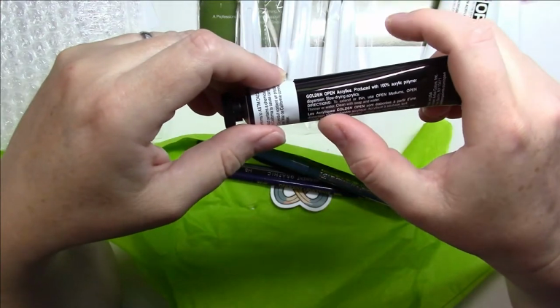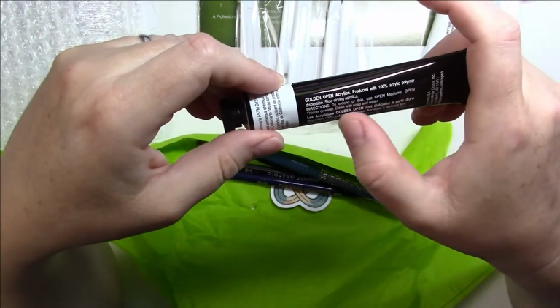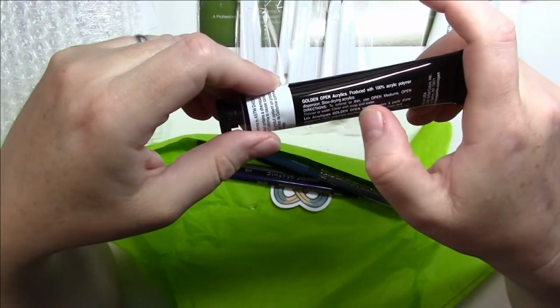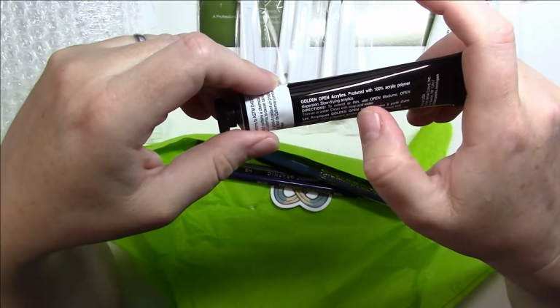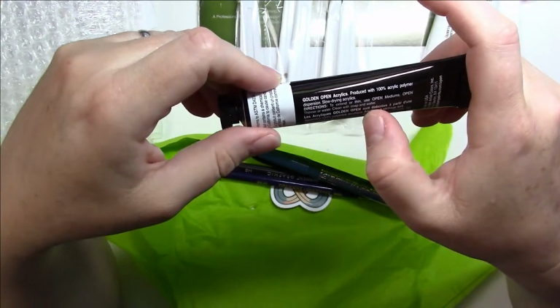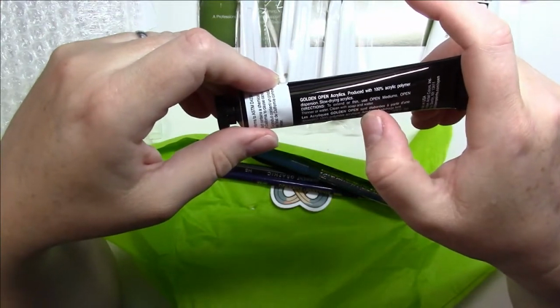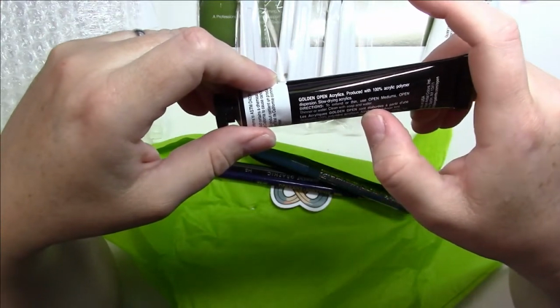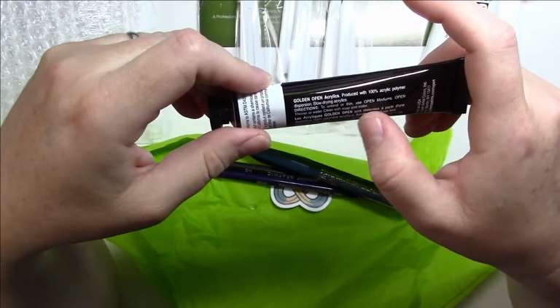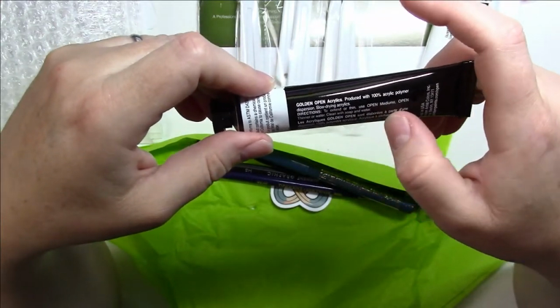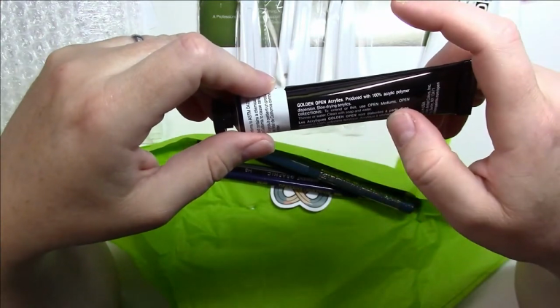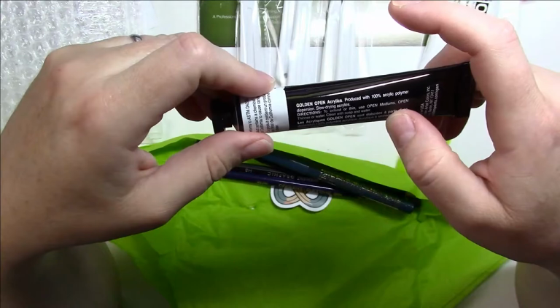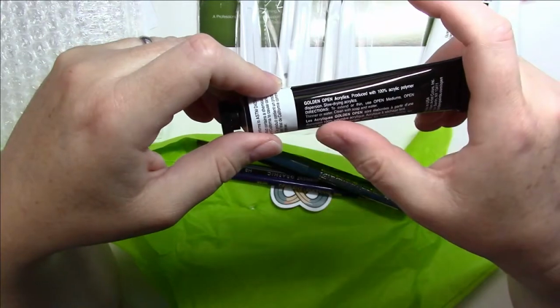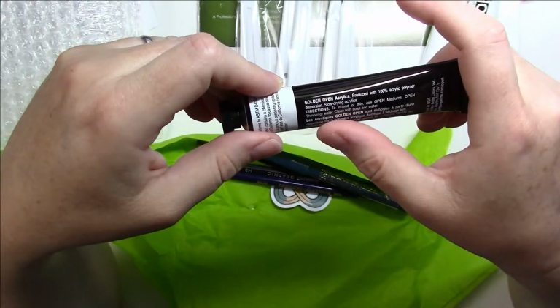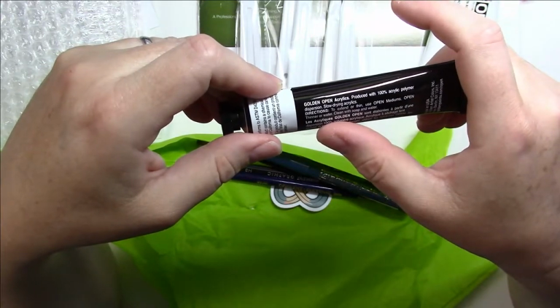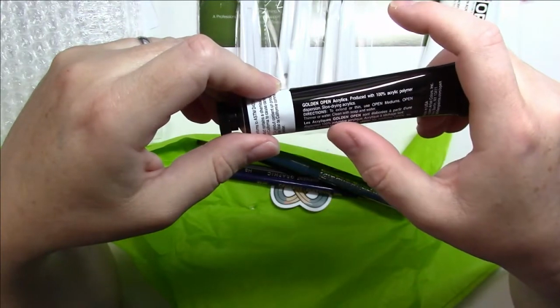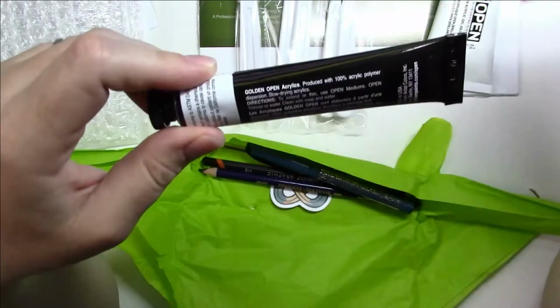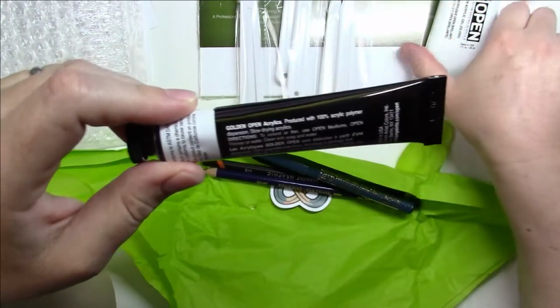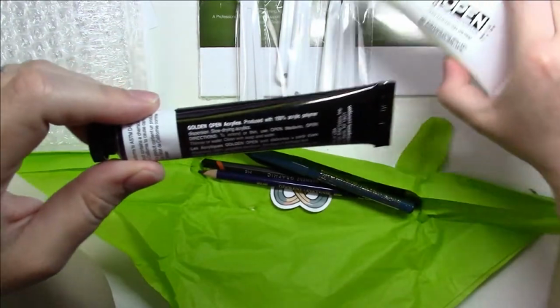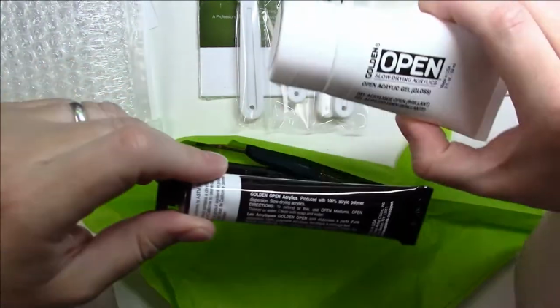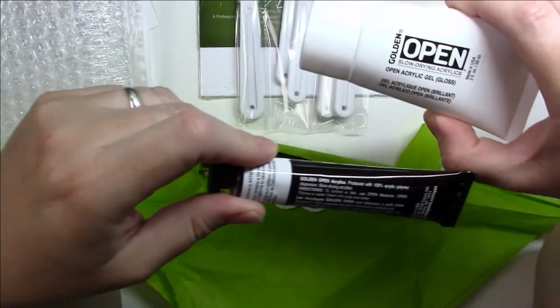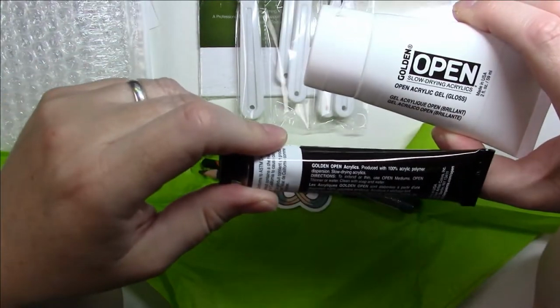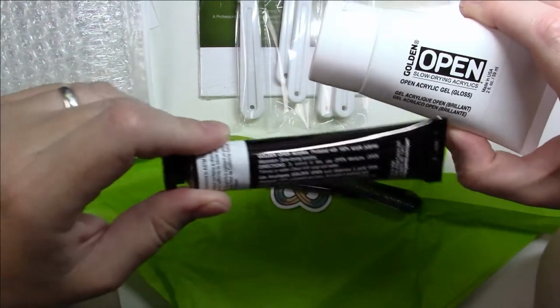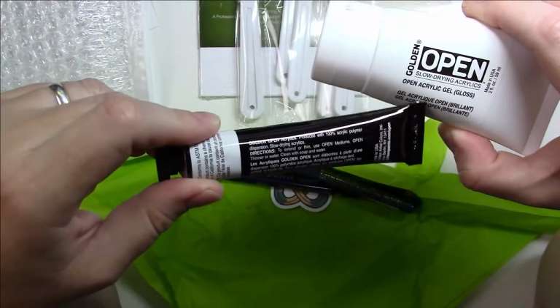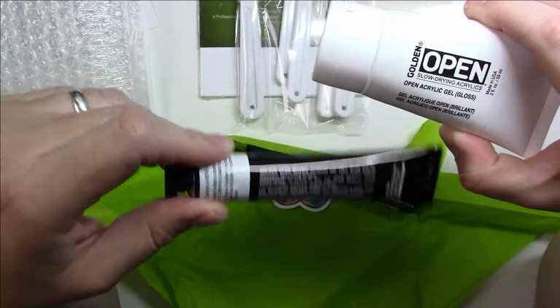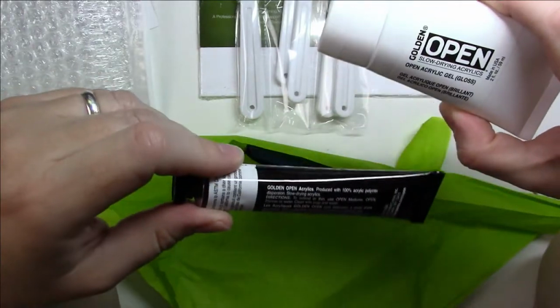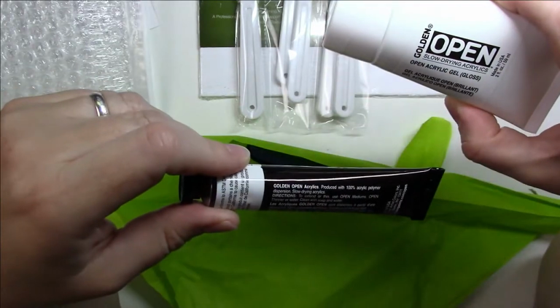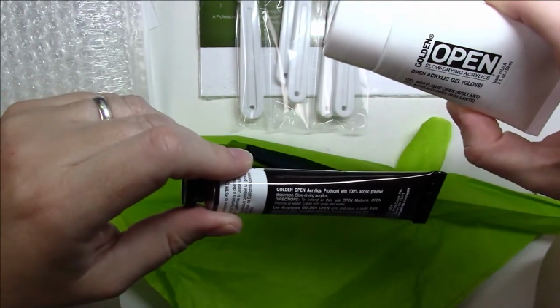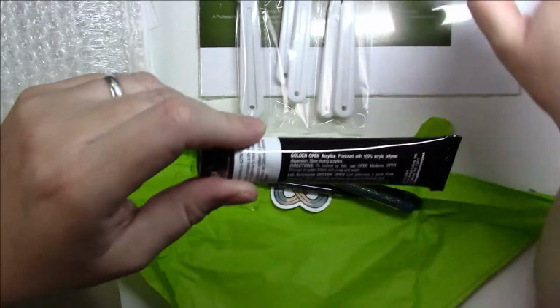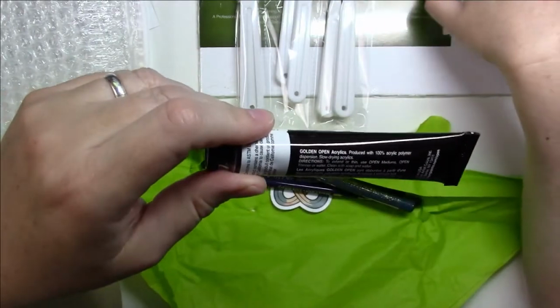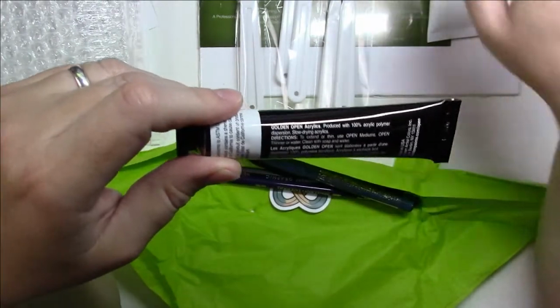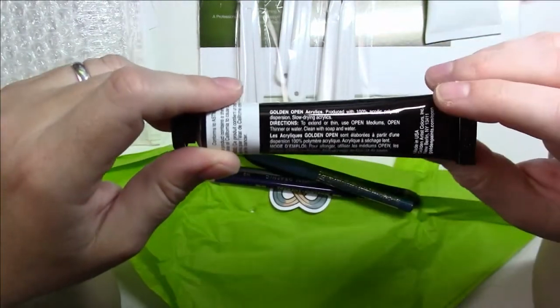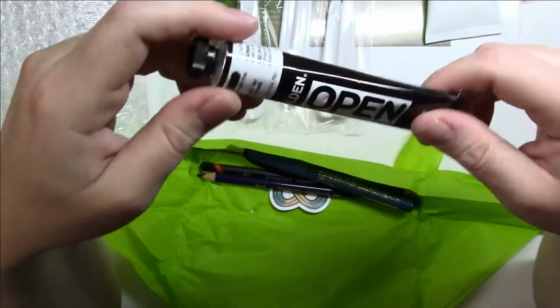The label says to extend or thin it, use open mediums, open thinner, or water. And I've got the acrylic gel medium that came in the box, so I can use that with this paint.